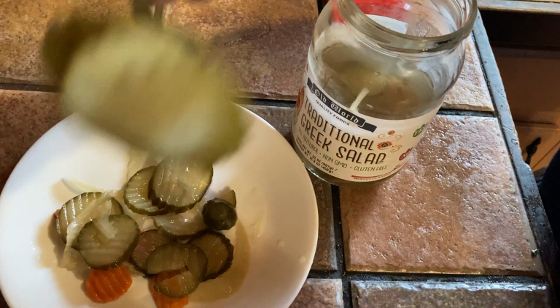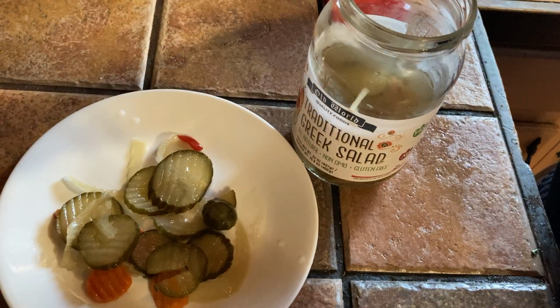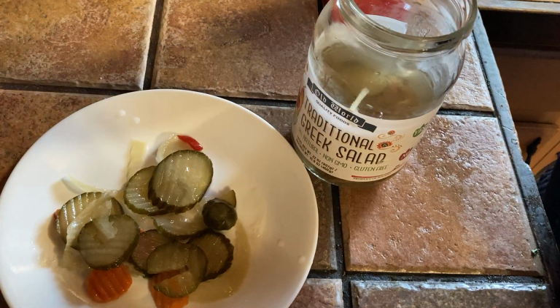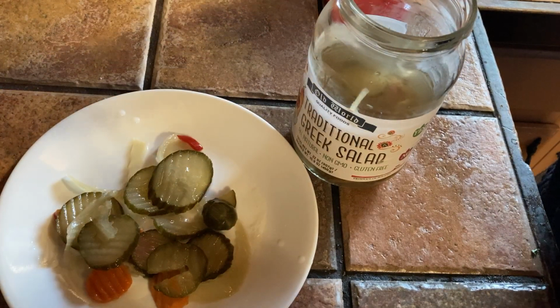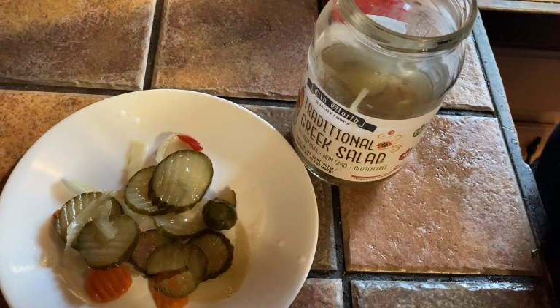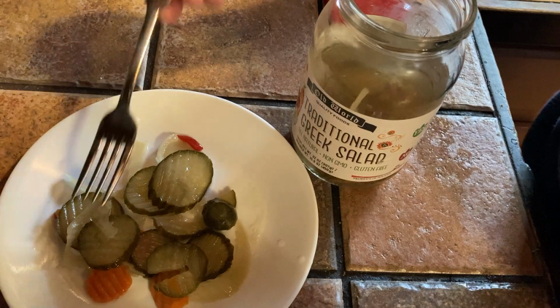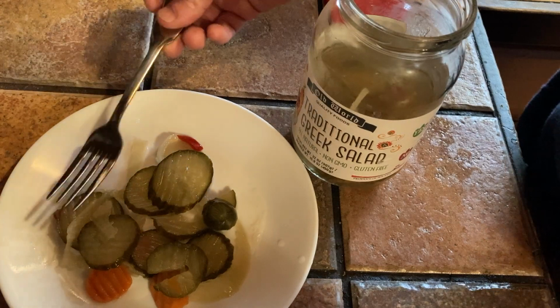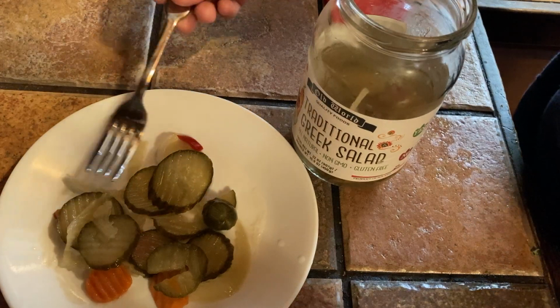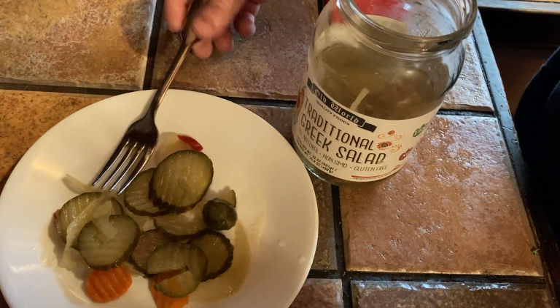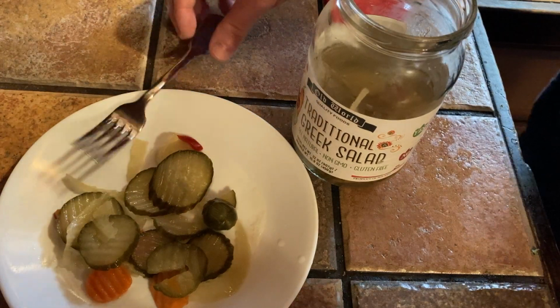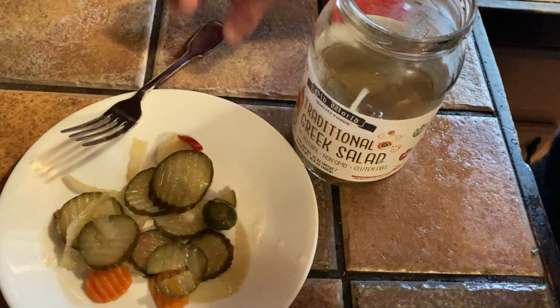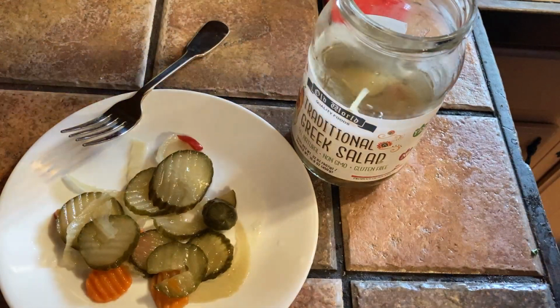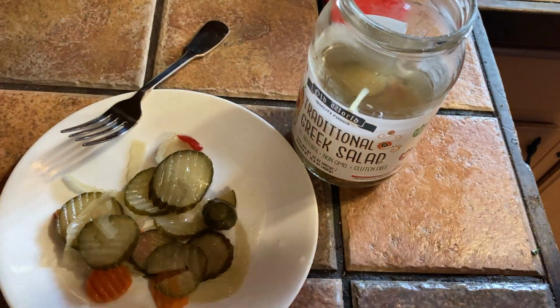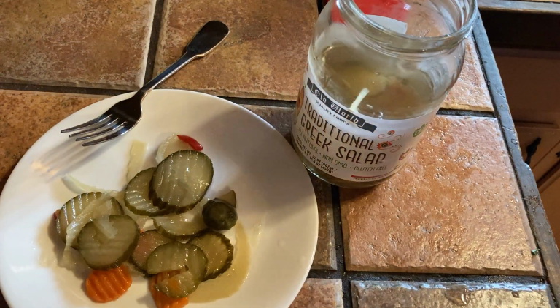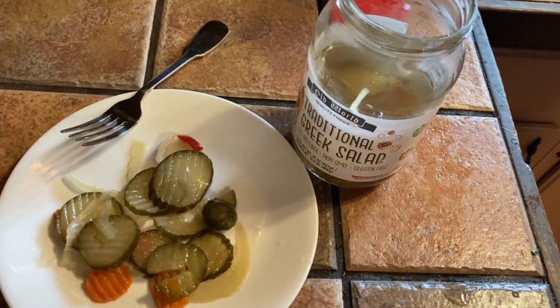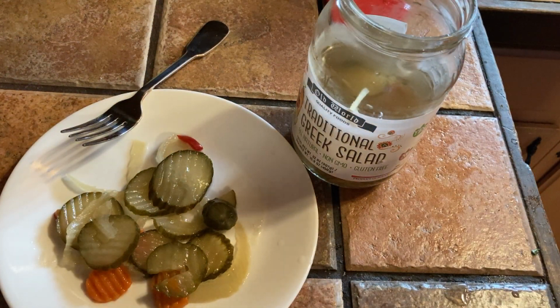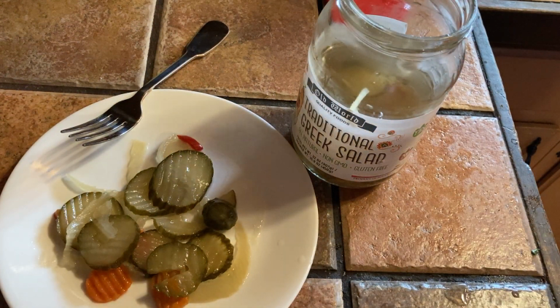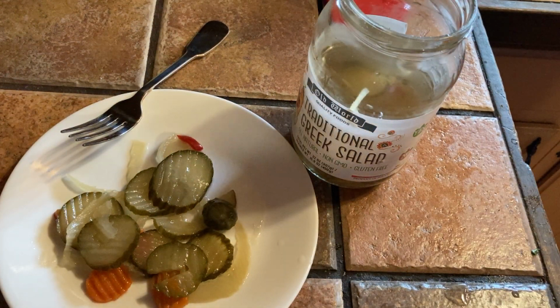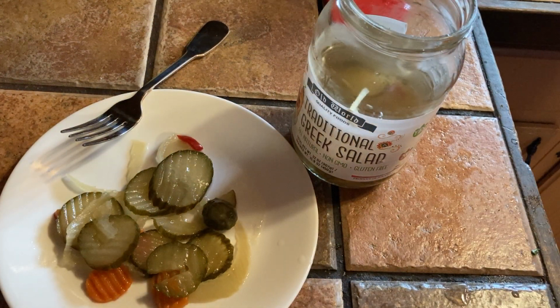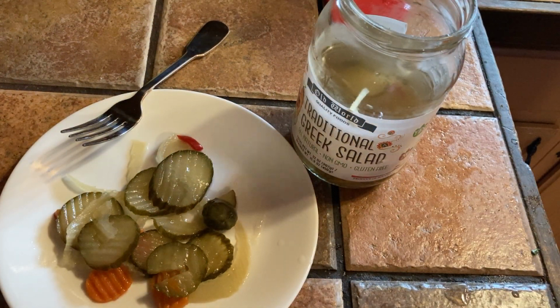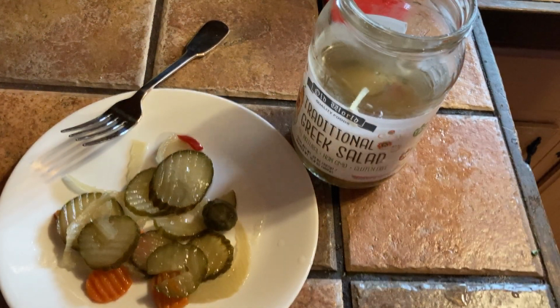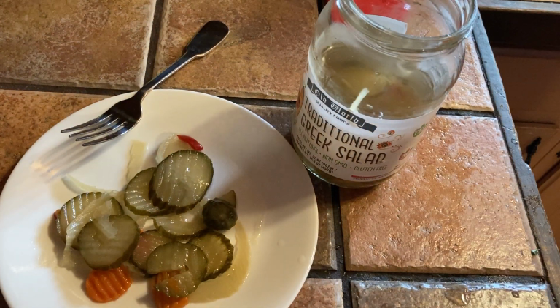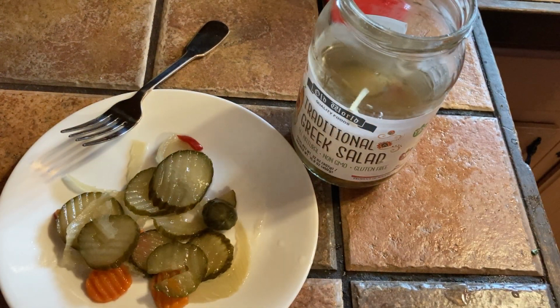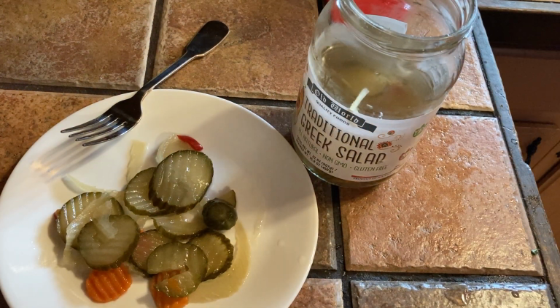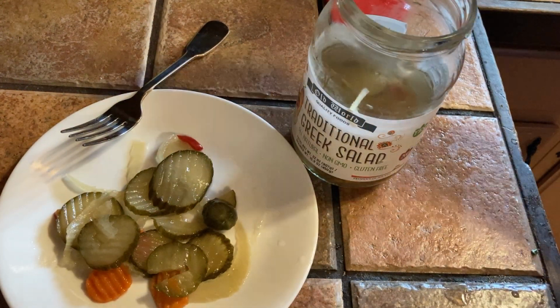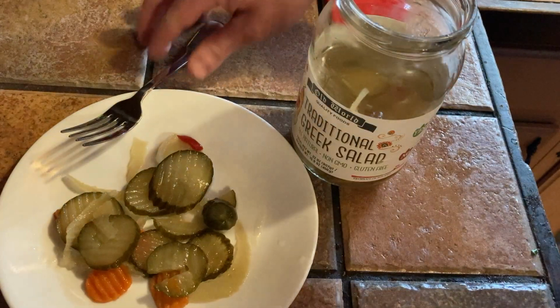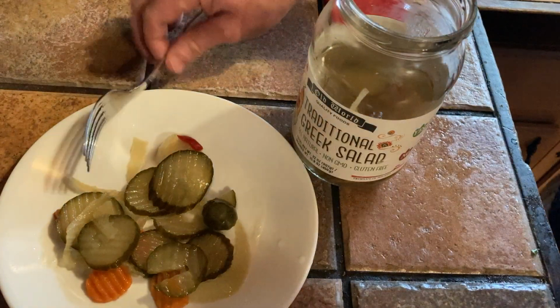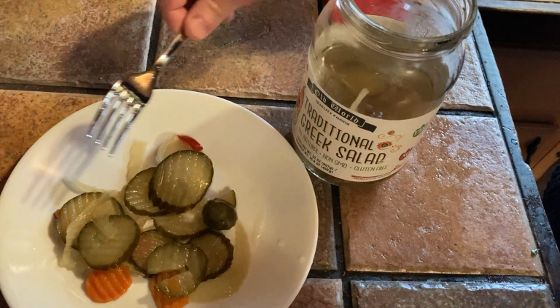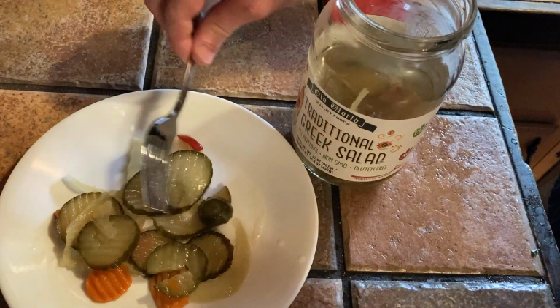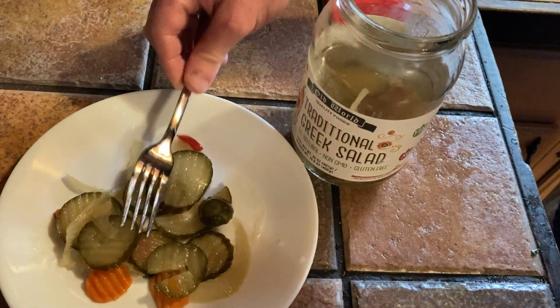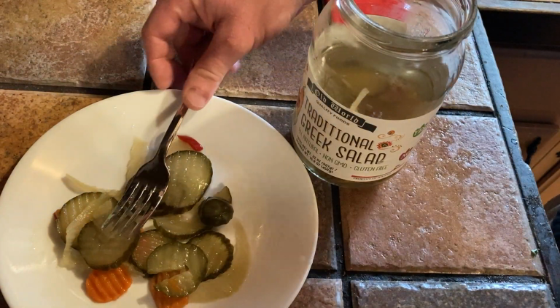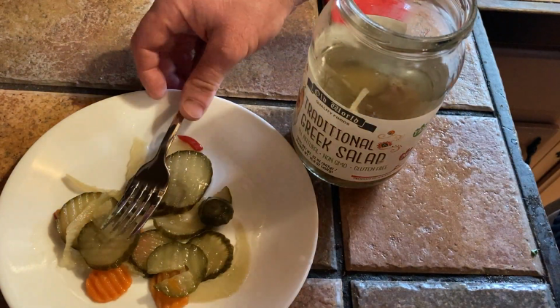Let me try one of these pickles. Mmm, delicious. Really good stuff. Really, really nice. Wonderful.